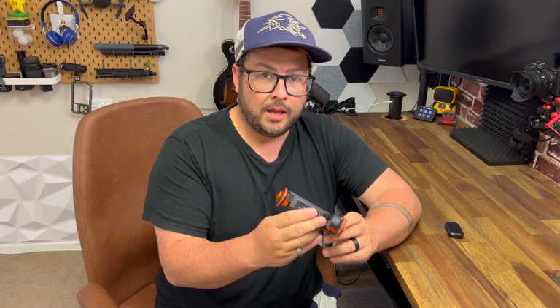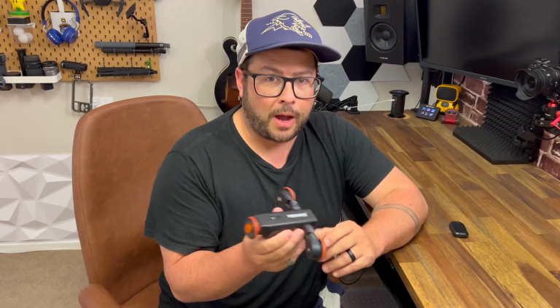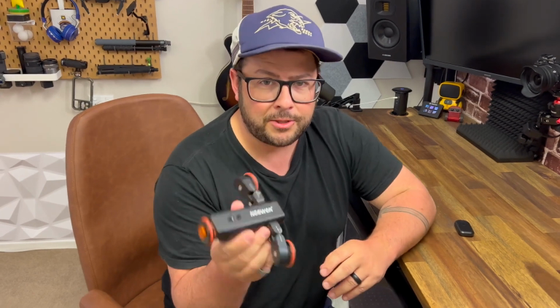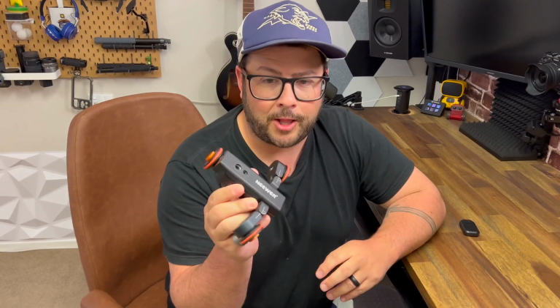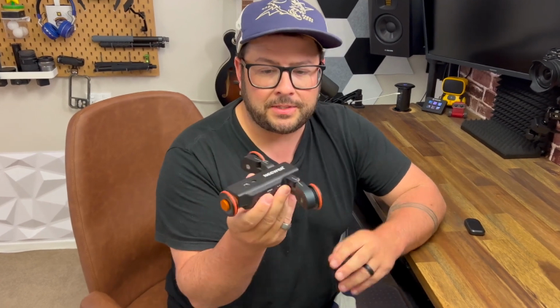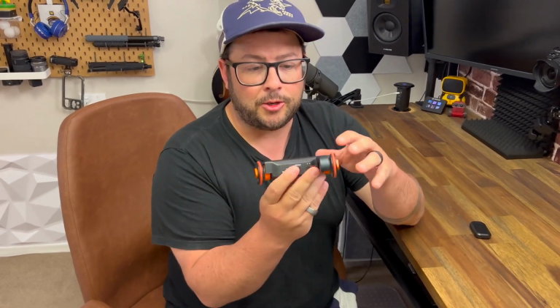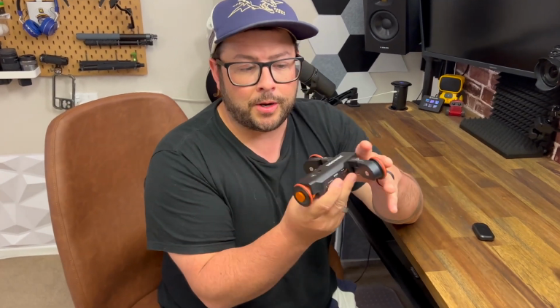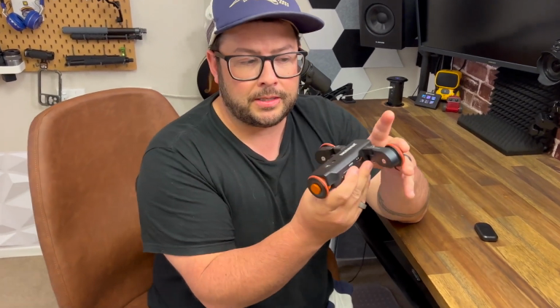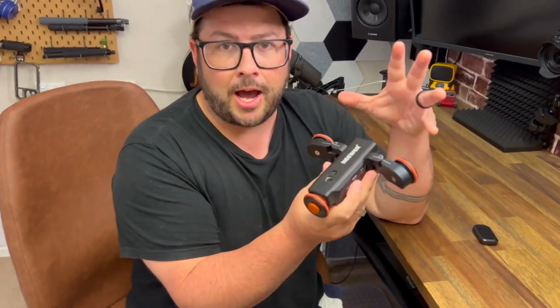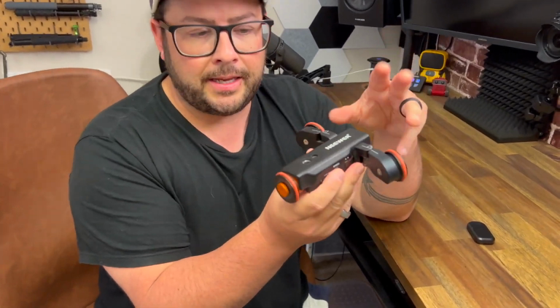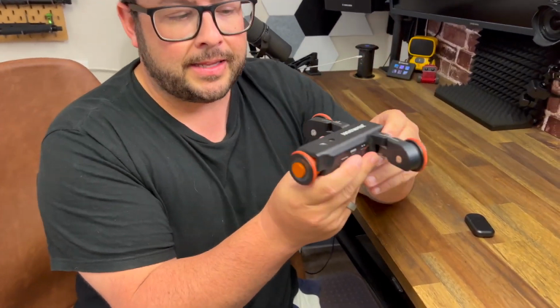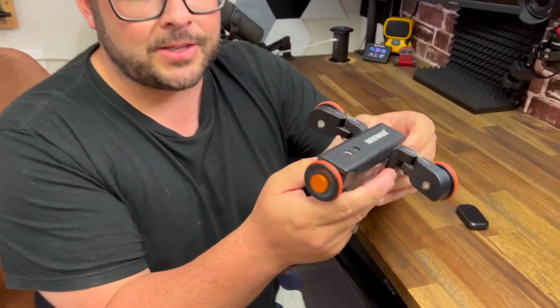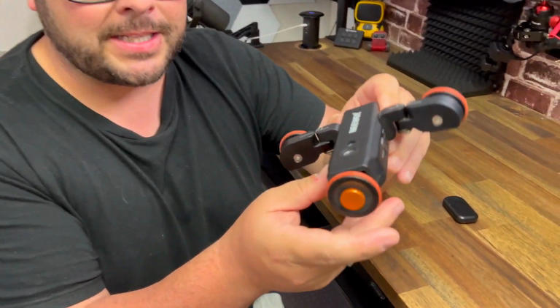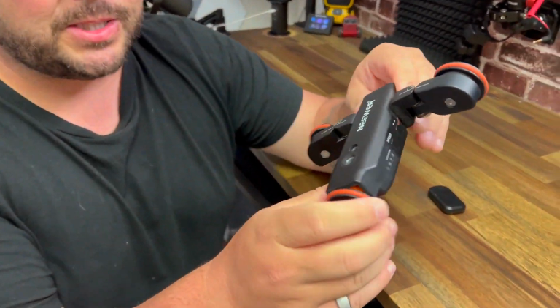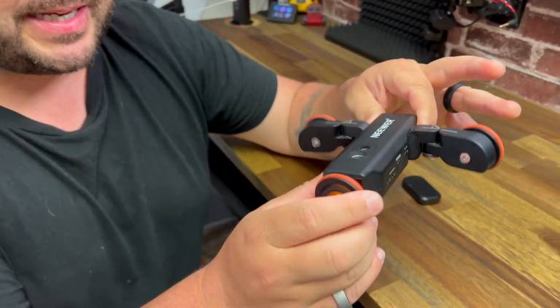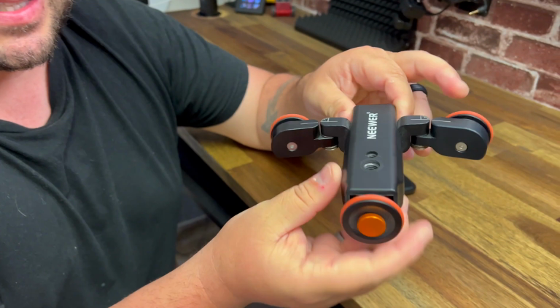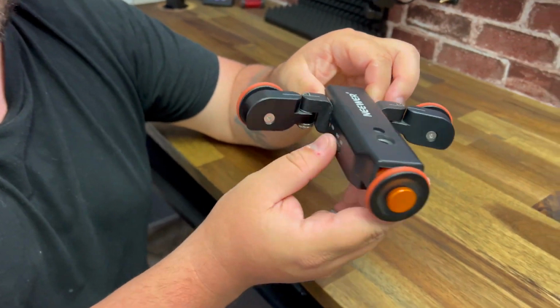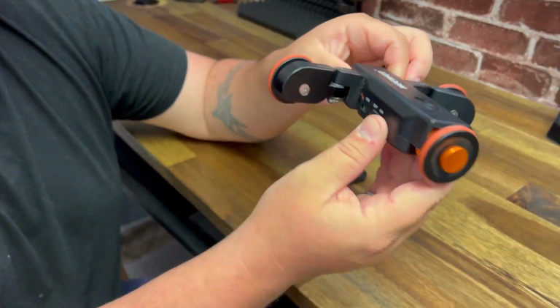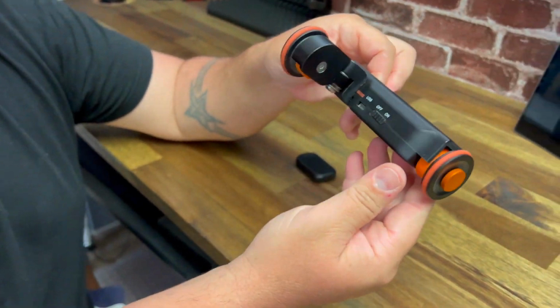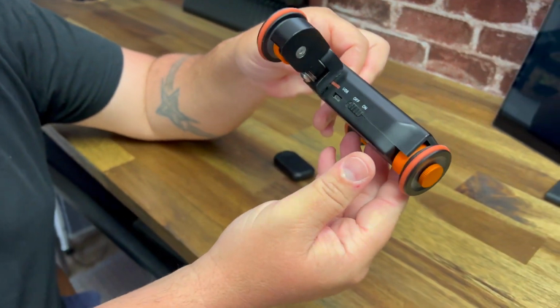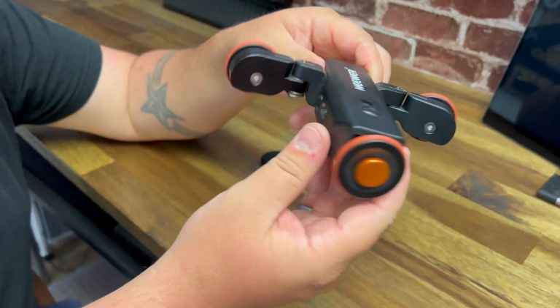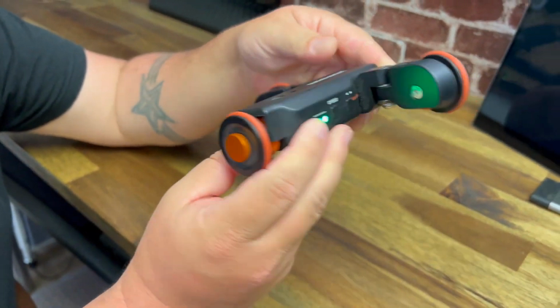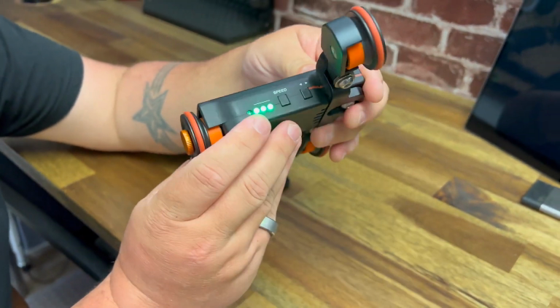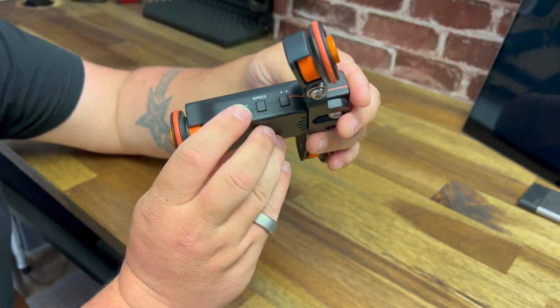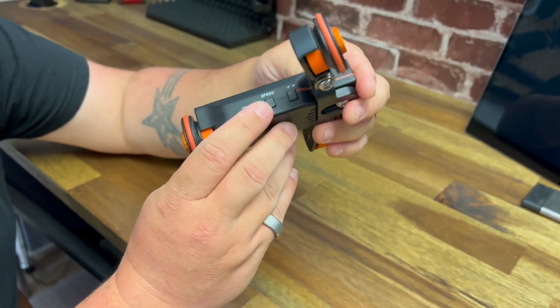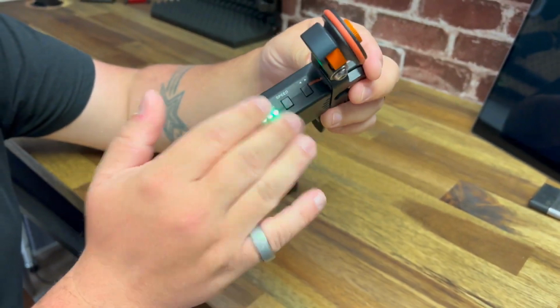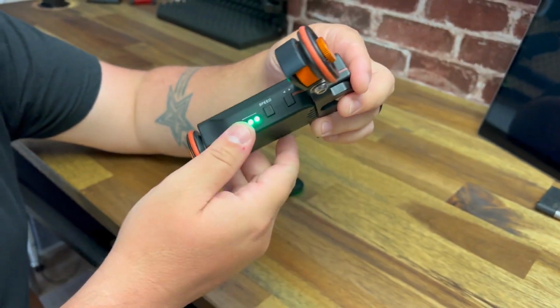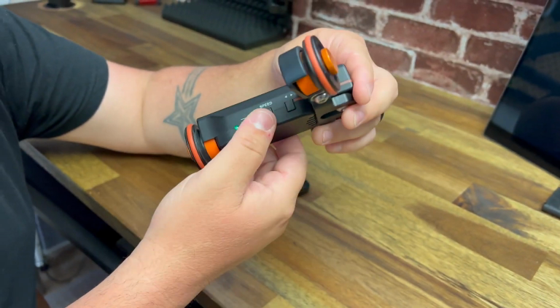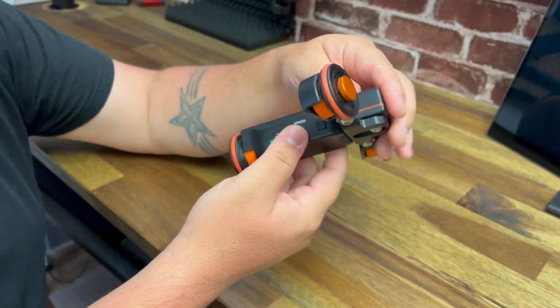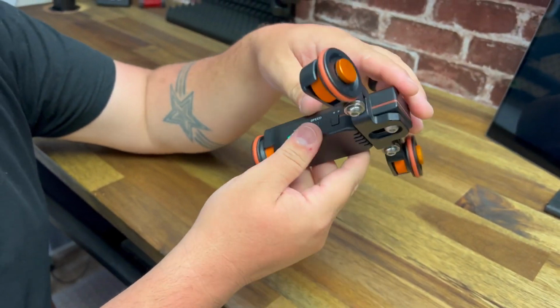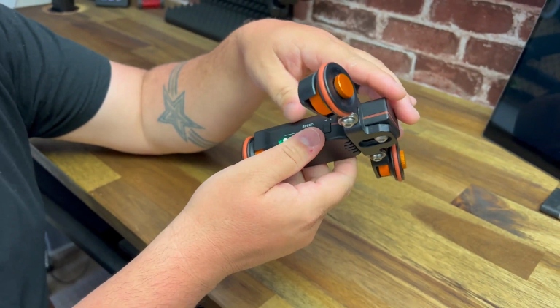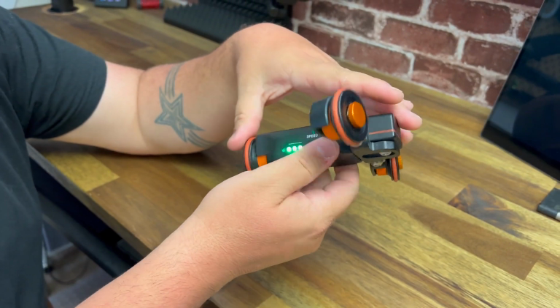I wanted to do a follow-up to the newer dolly. This thing's awesome, especially as a desktop dolly. You turn it on here. I've had this for a while and I wanted to follow up just to let you know that it's still working great.